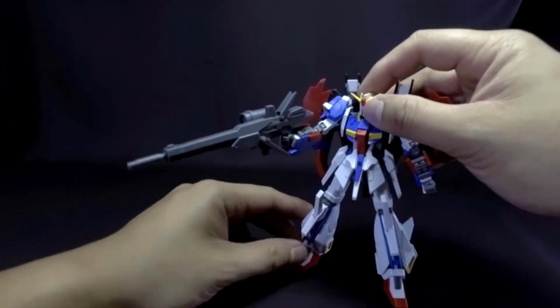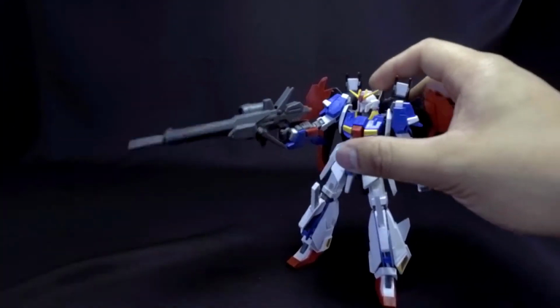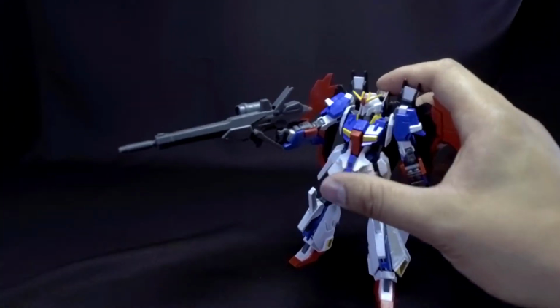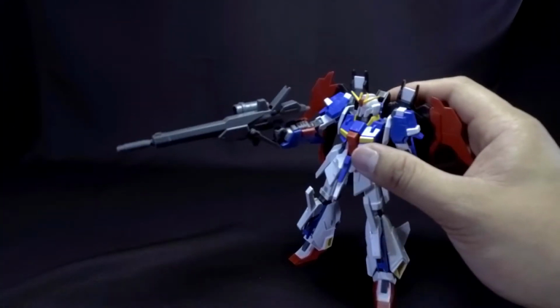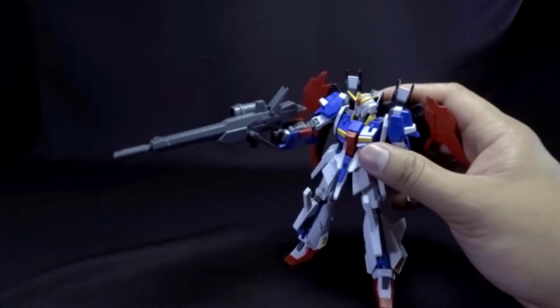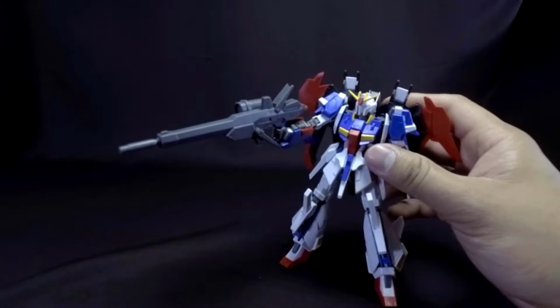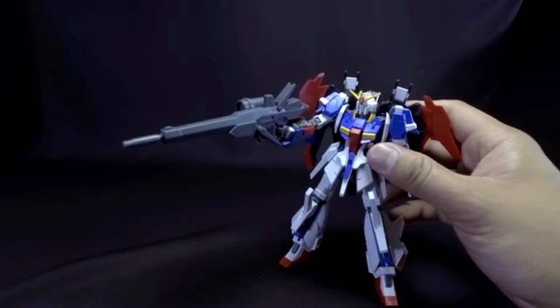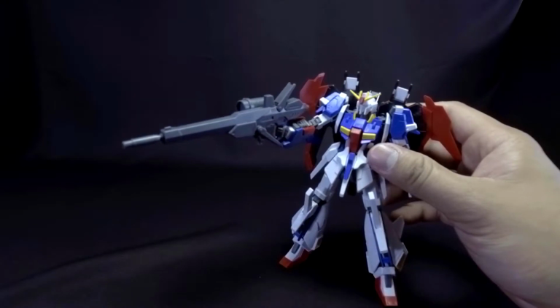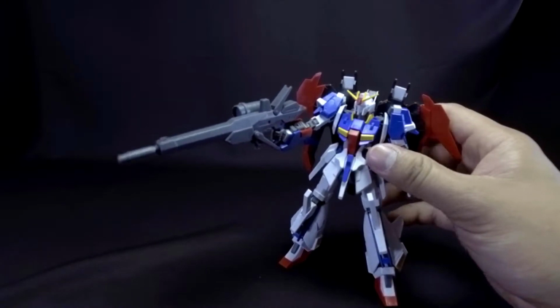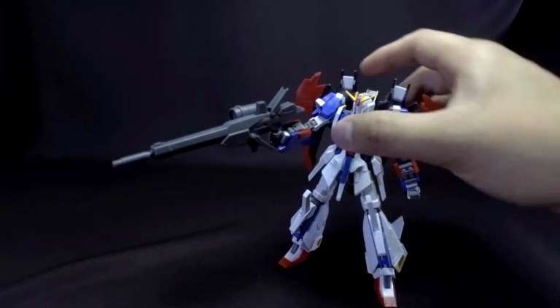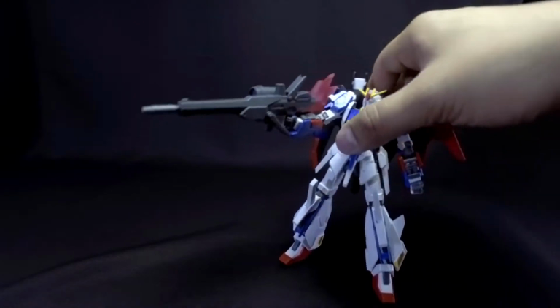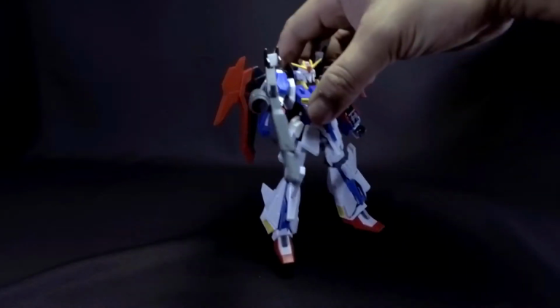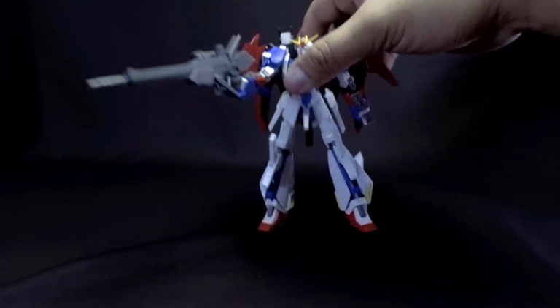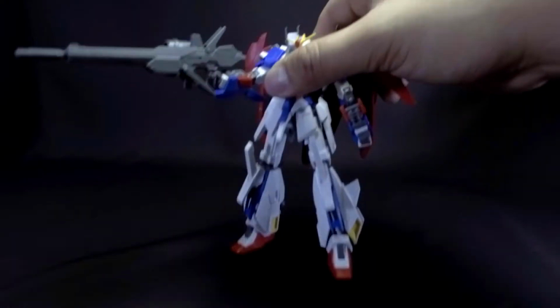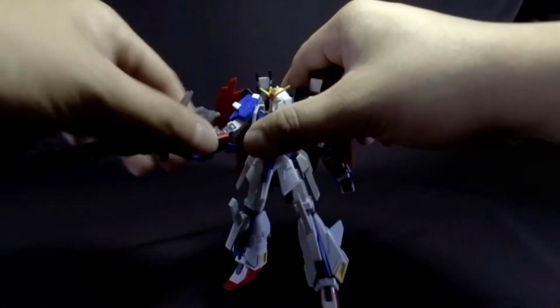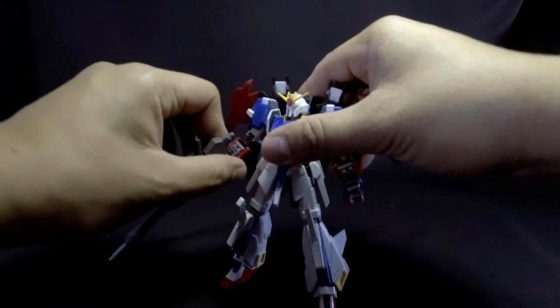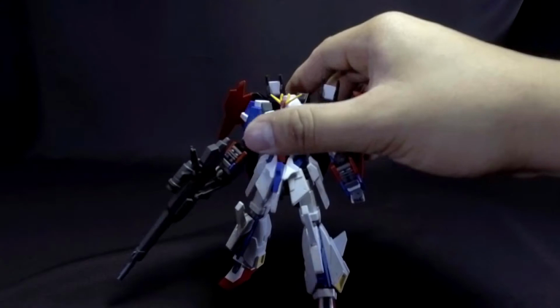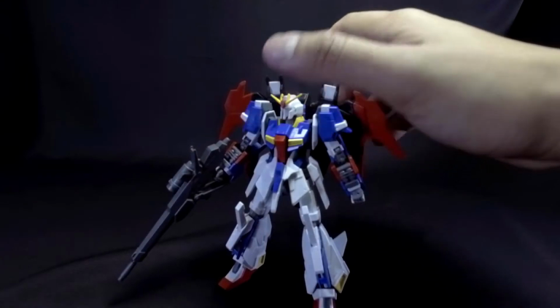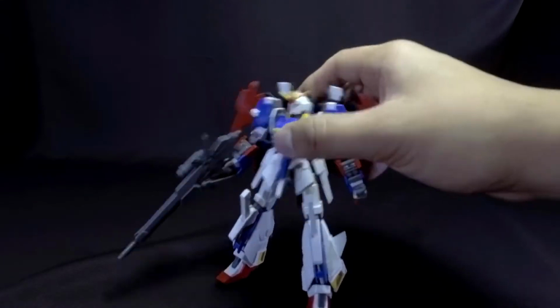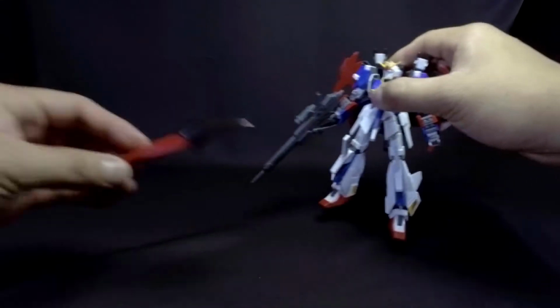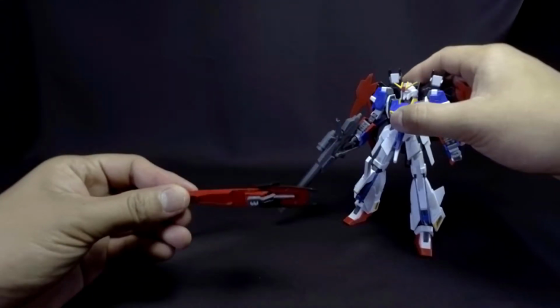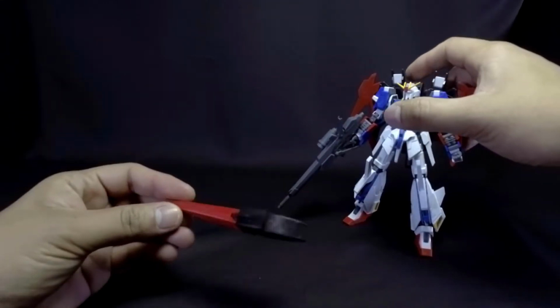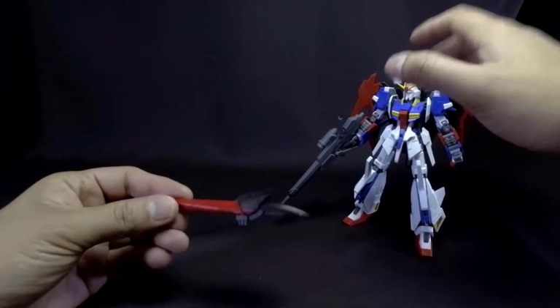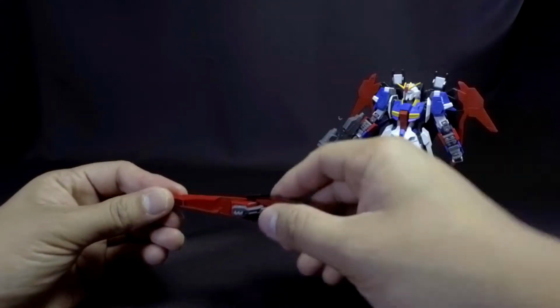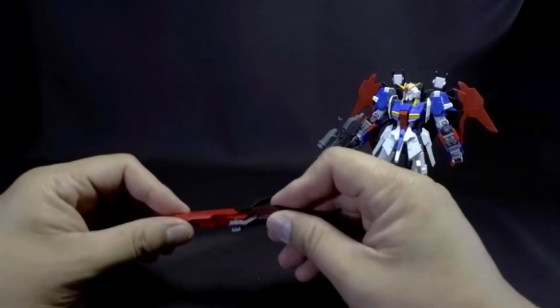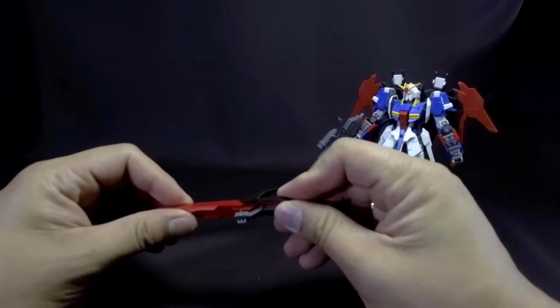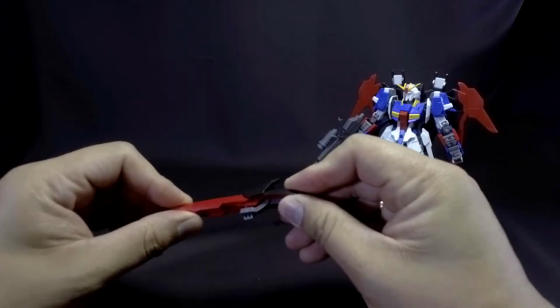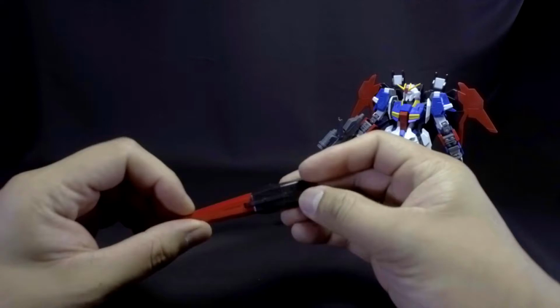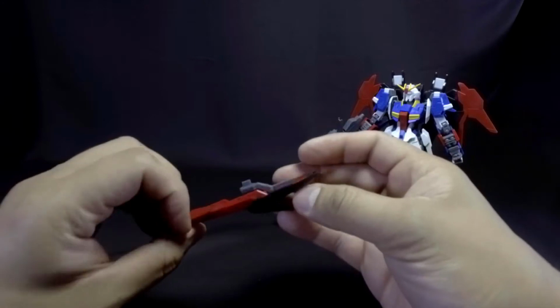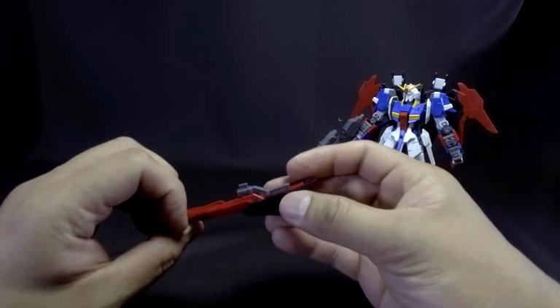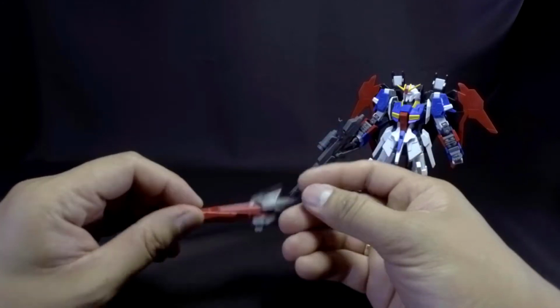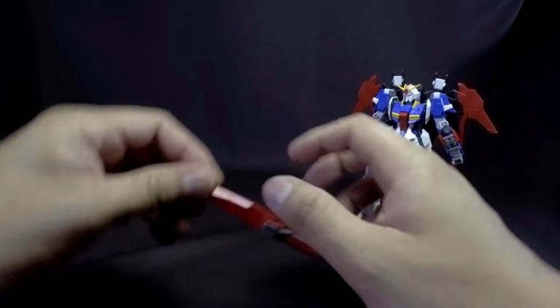I can see him doing a lot of neat and cool poses with this, and overall it's really great. The next weapon we have is the shield.